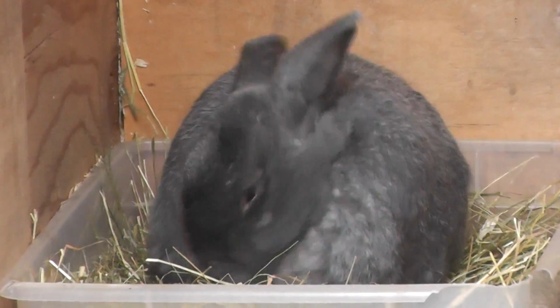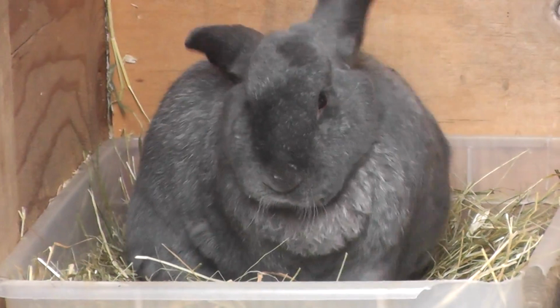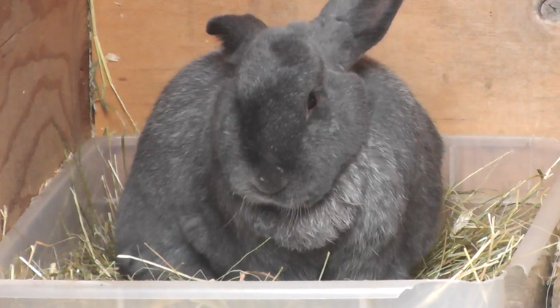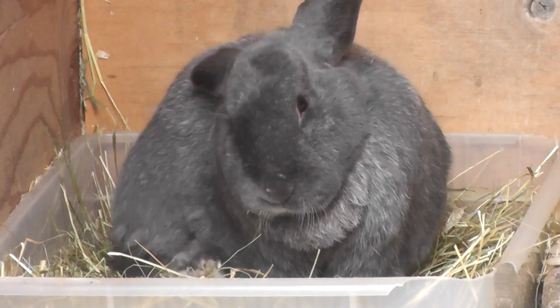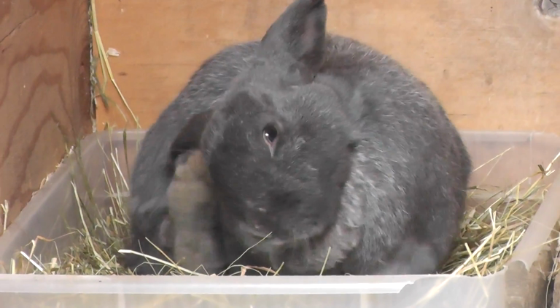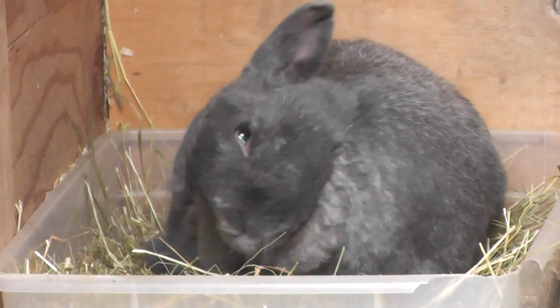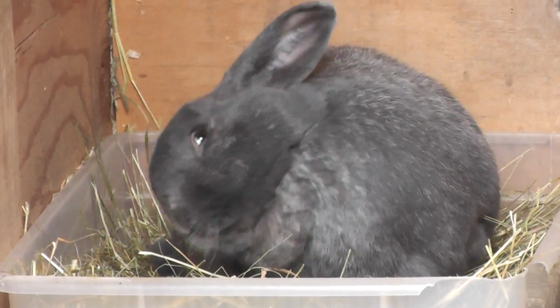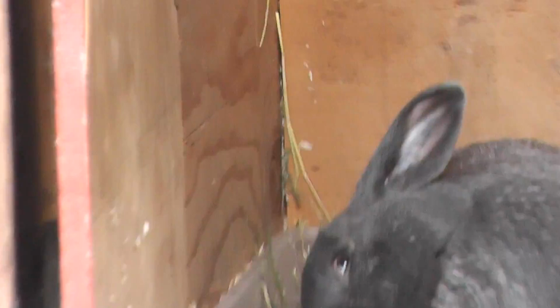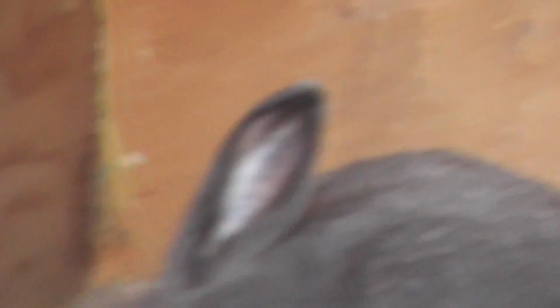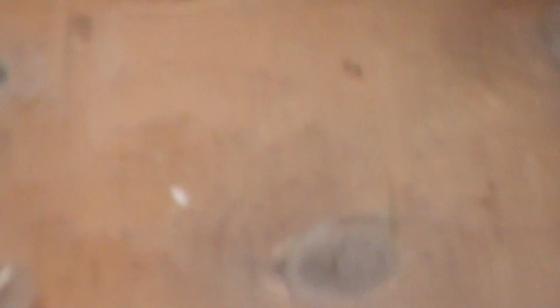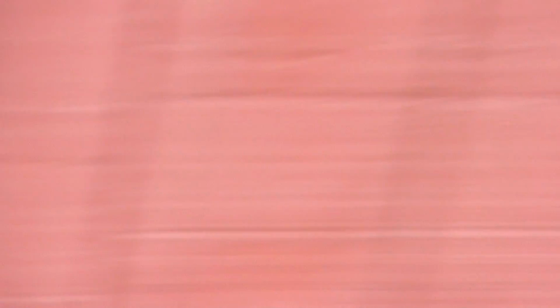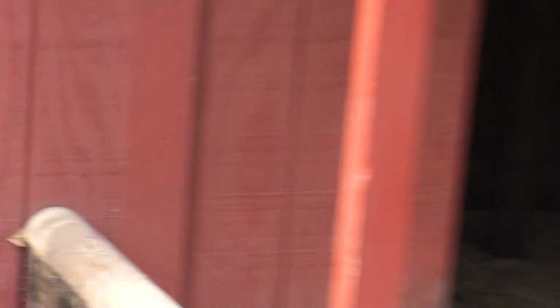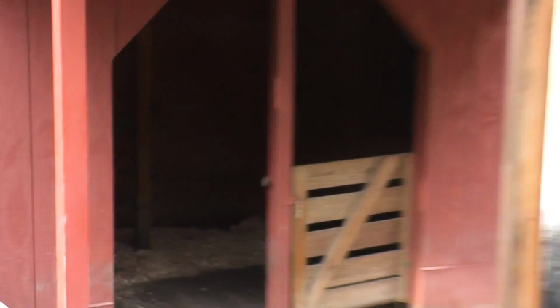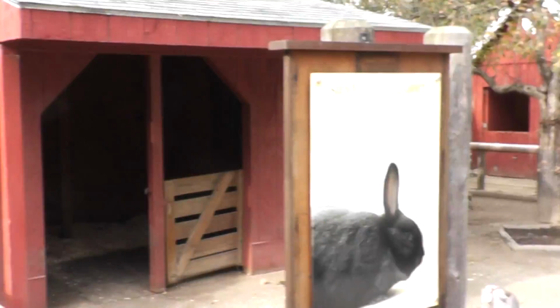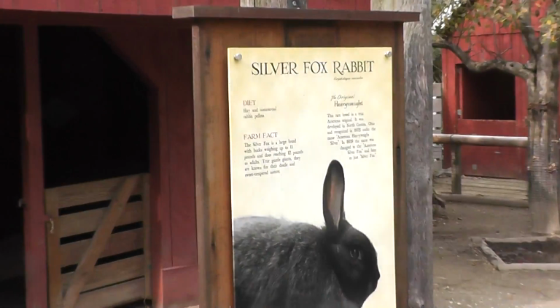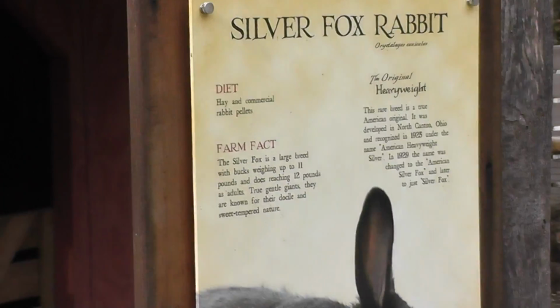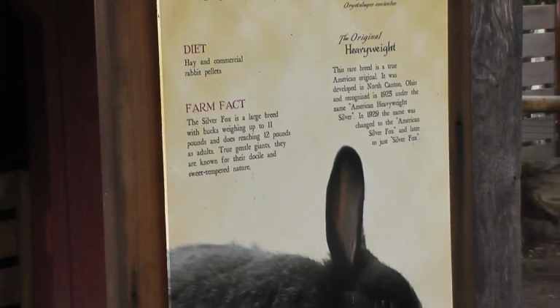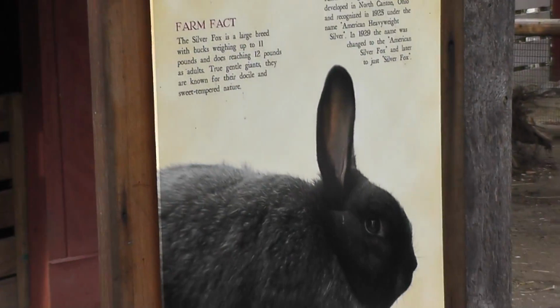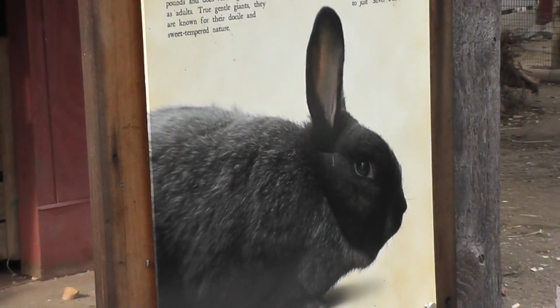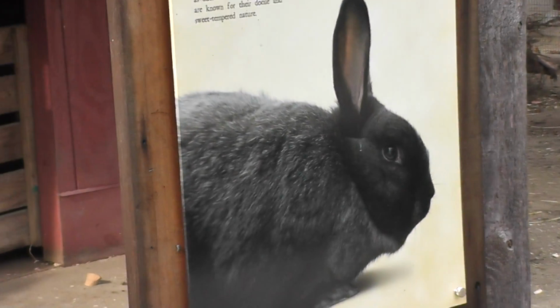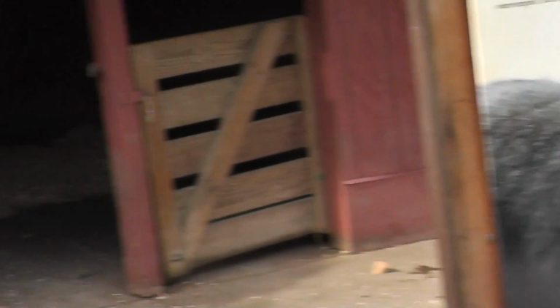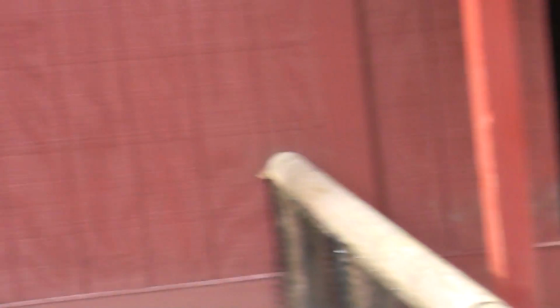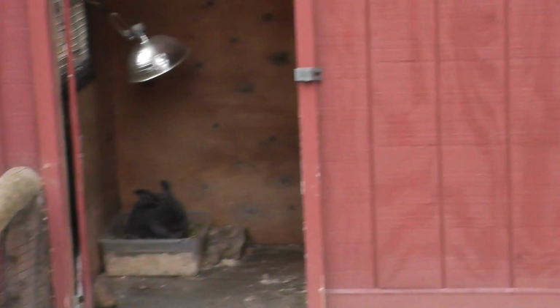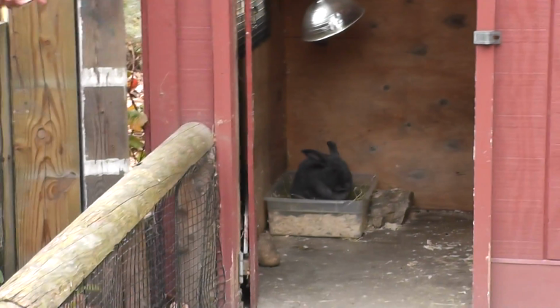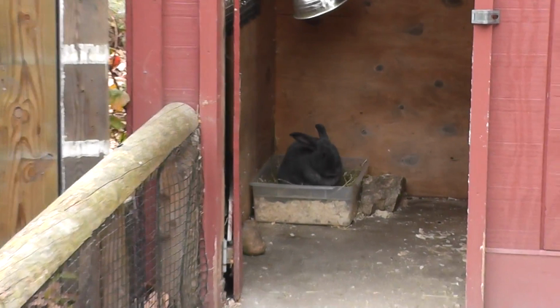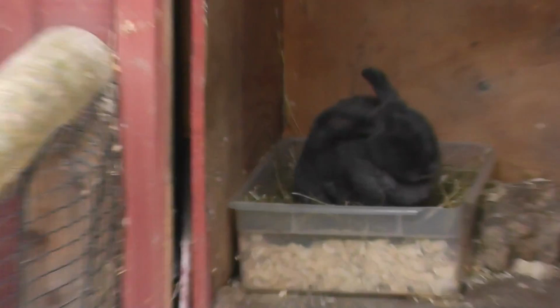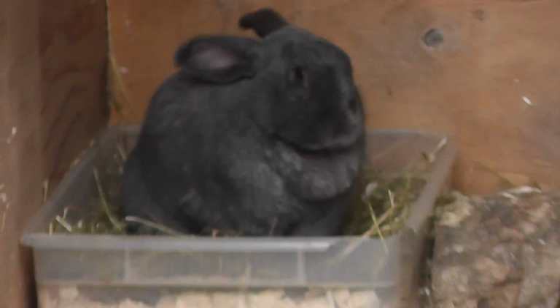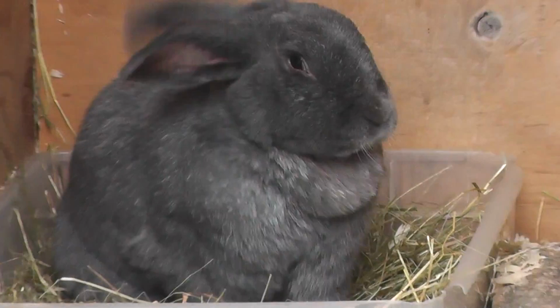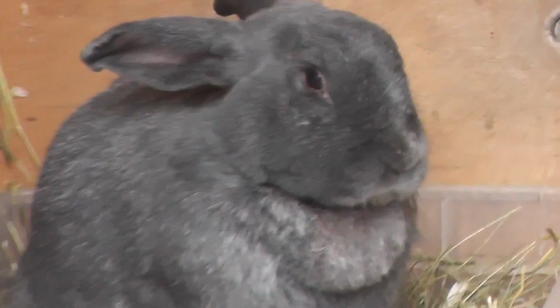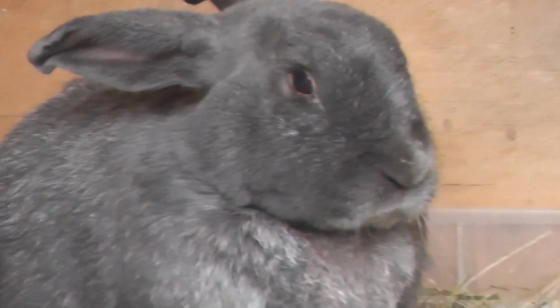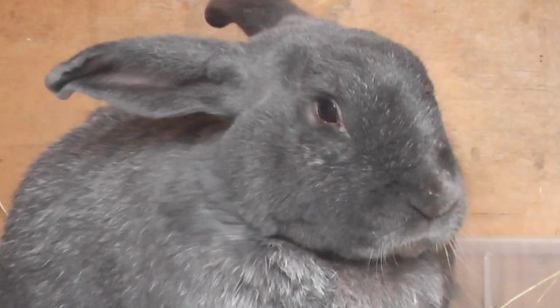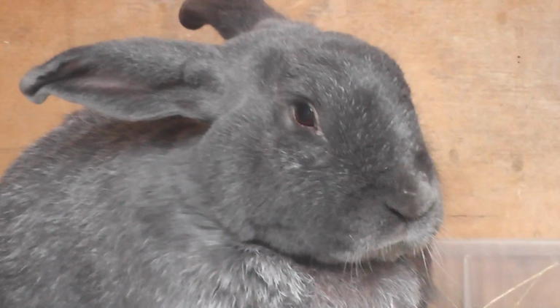We'll leave the video here. Silver Fox Rabbit at the Roger Williams Zoo. Signing off.